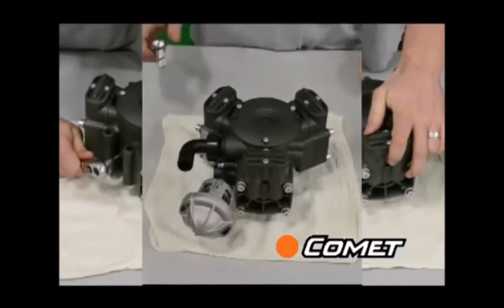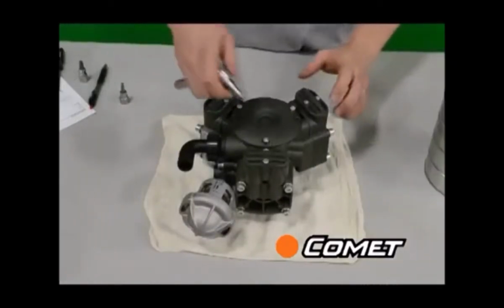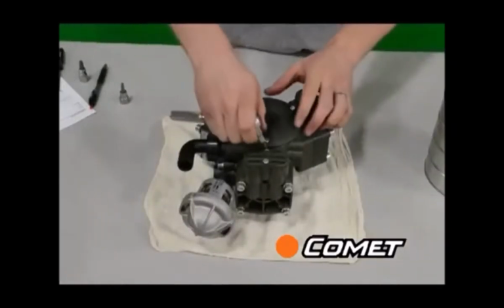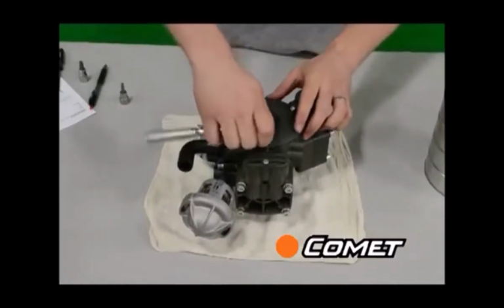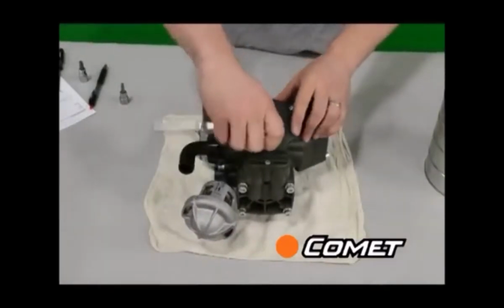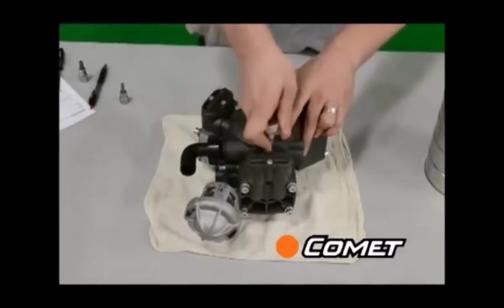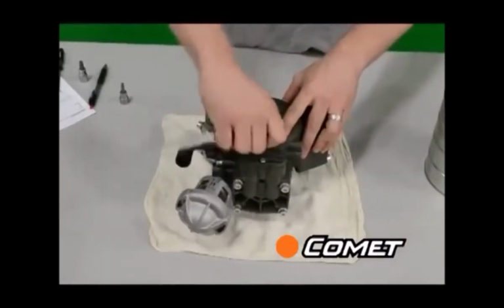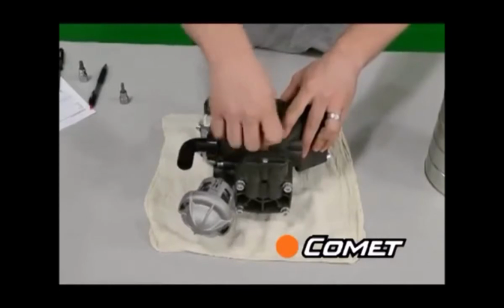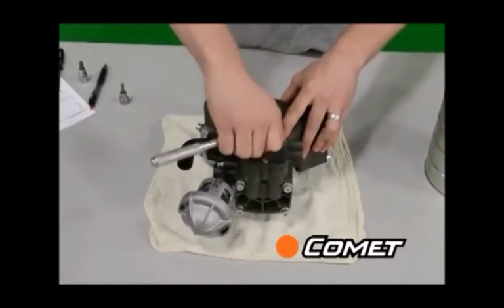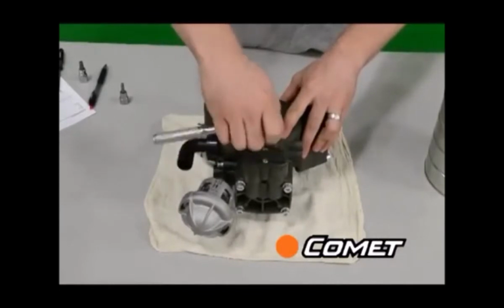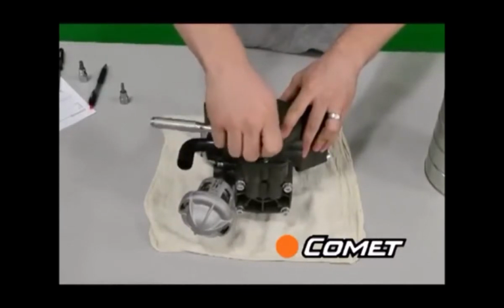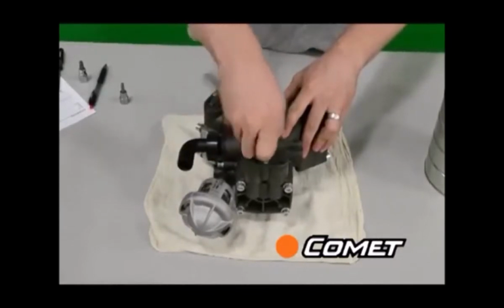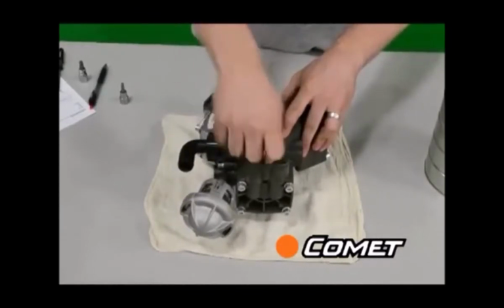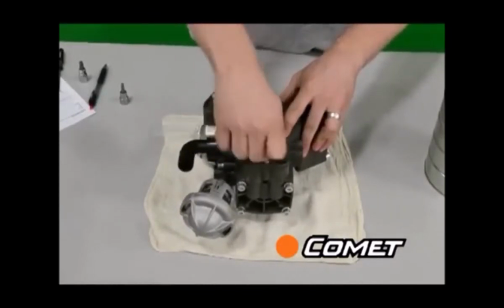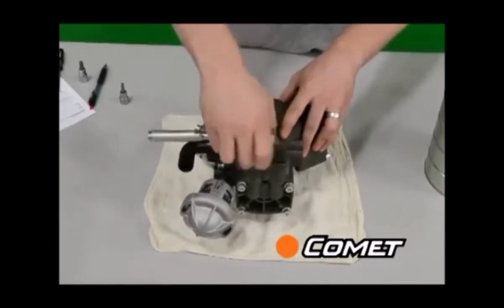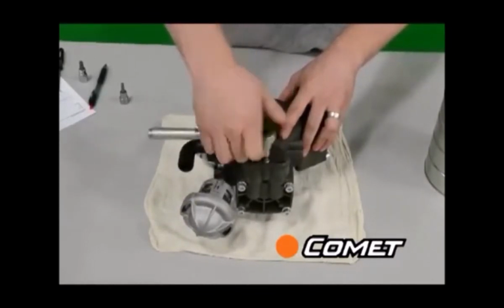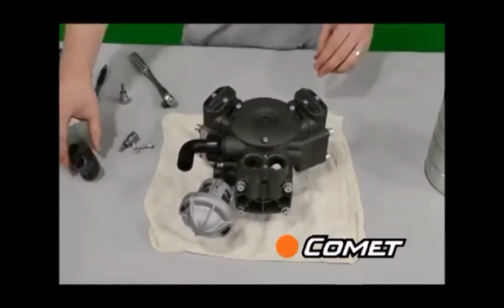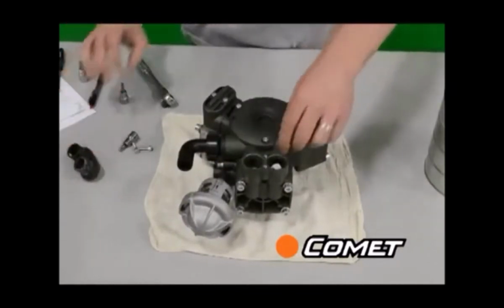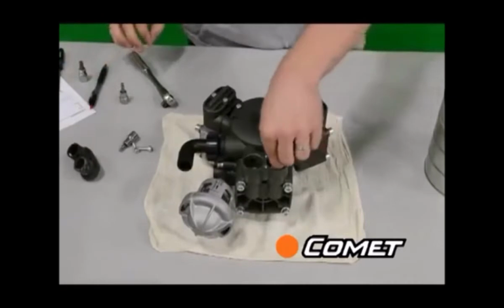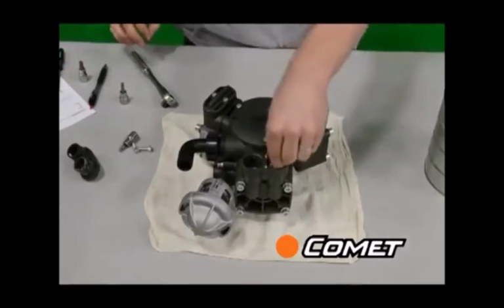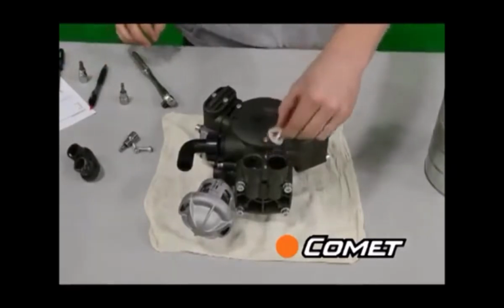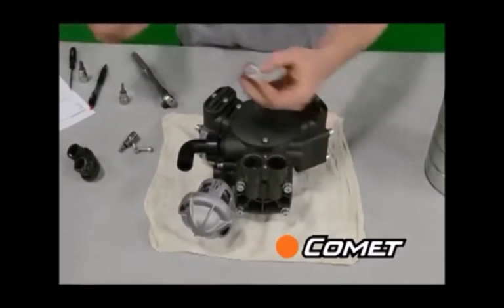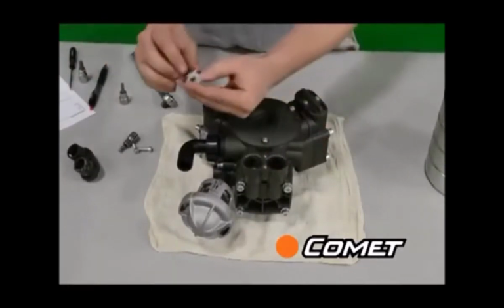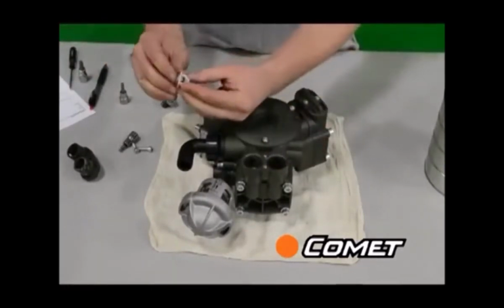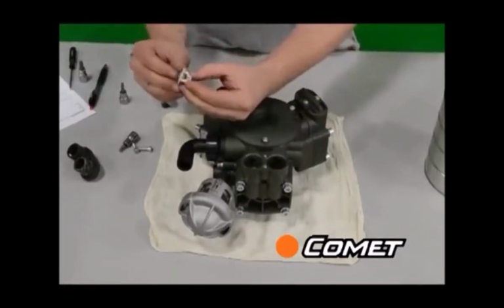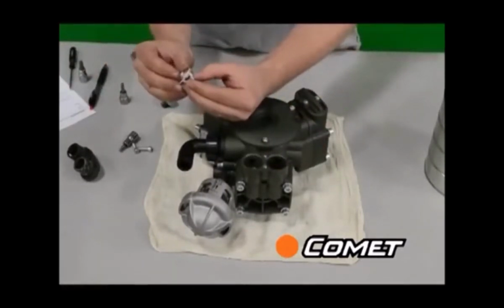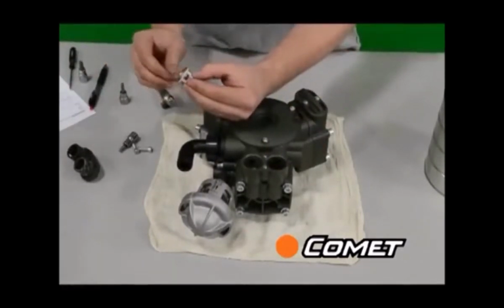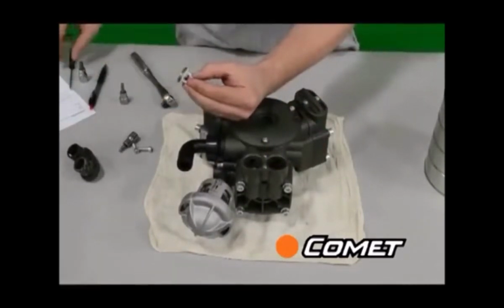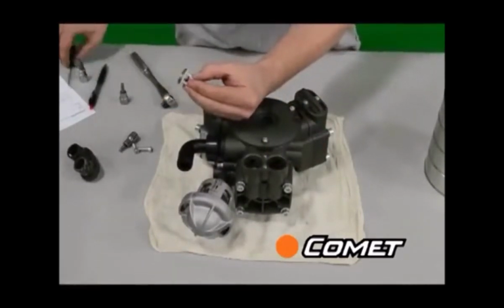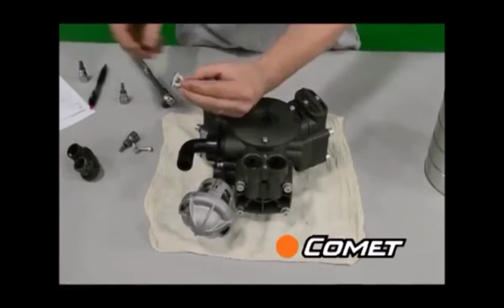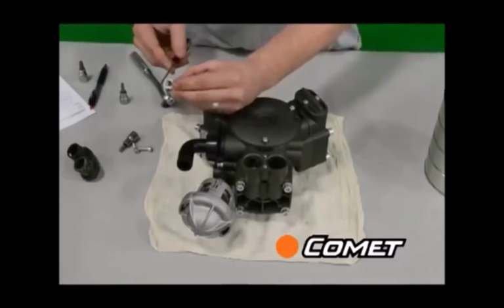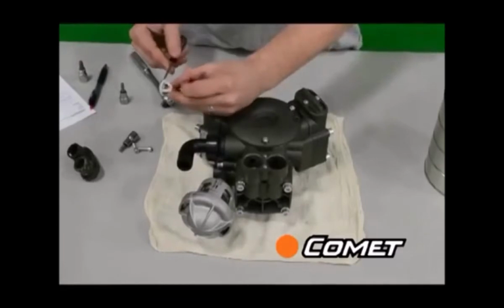Once the oil is drained, remove the valve plugs and check the suction and delivery valves. Make sure that nothing is corroded, broken, or stuck in the valve, and that the valve seat can move up and down freely on the spring.